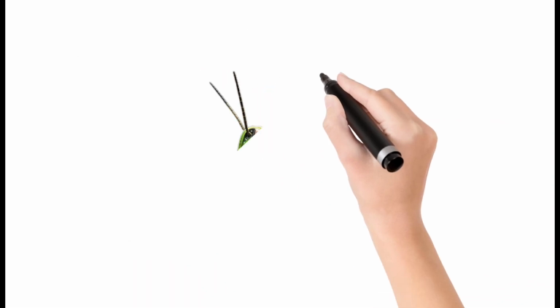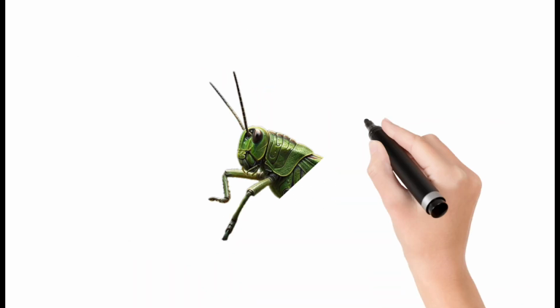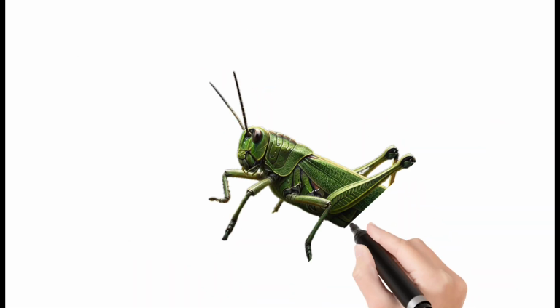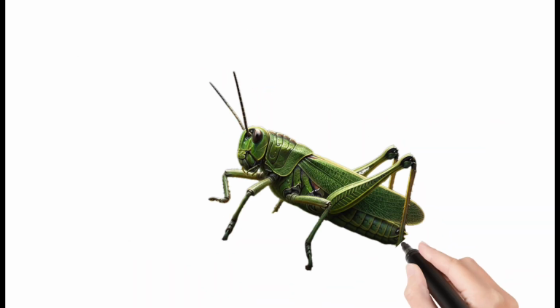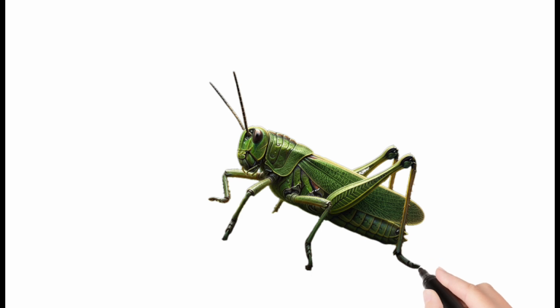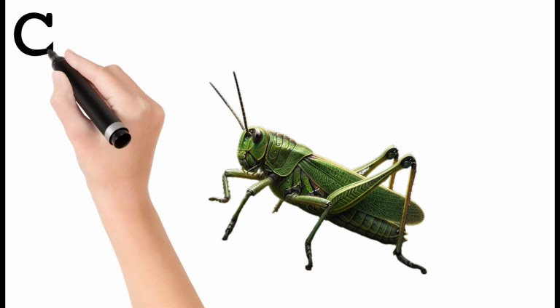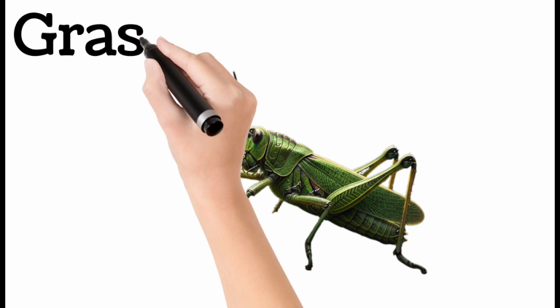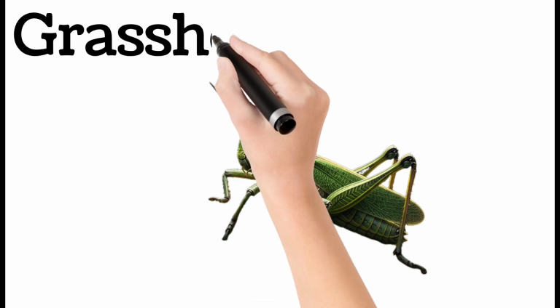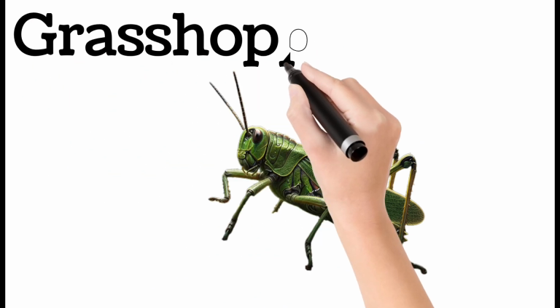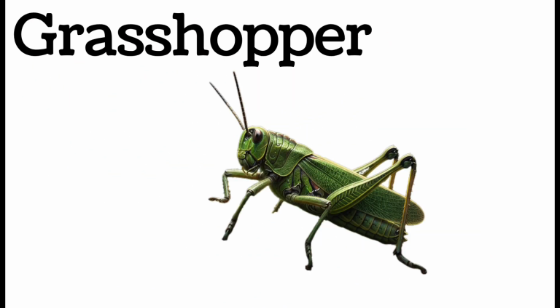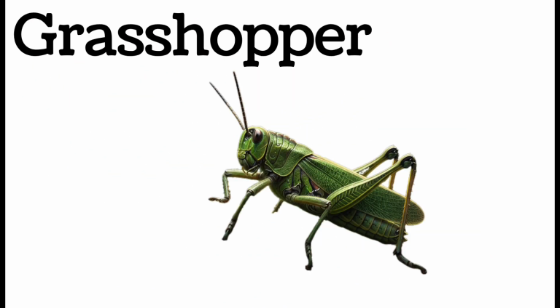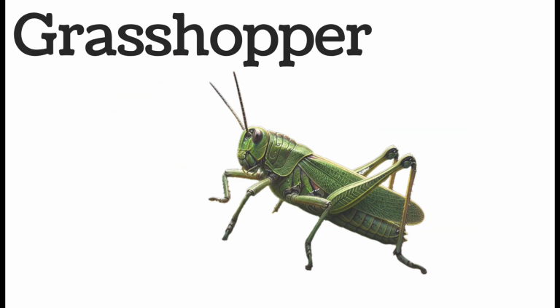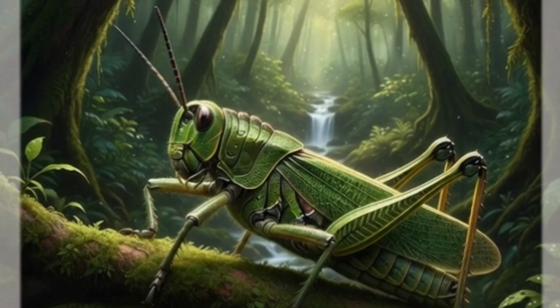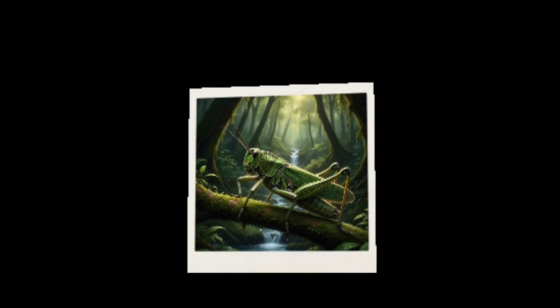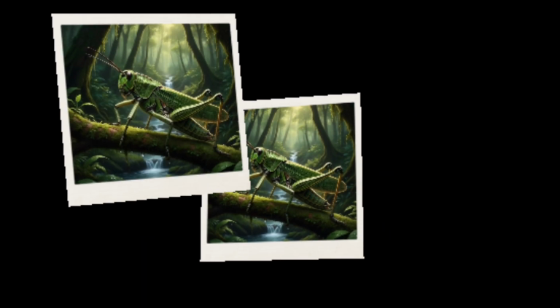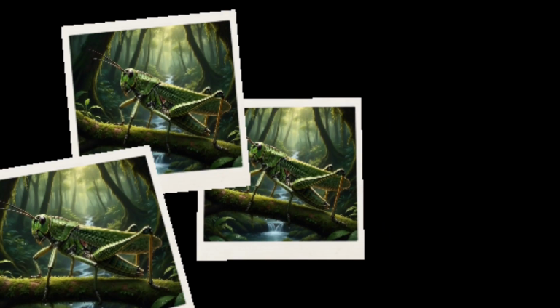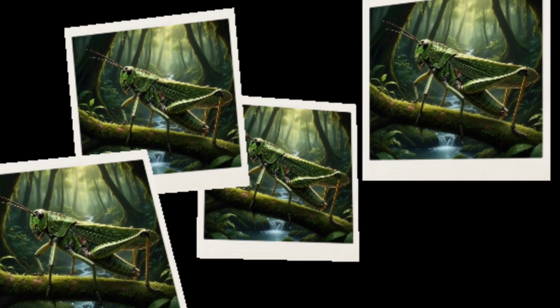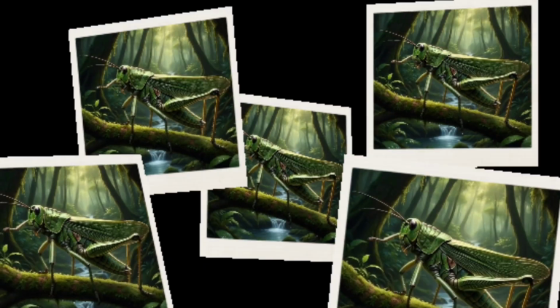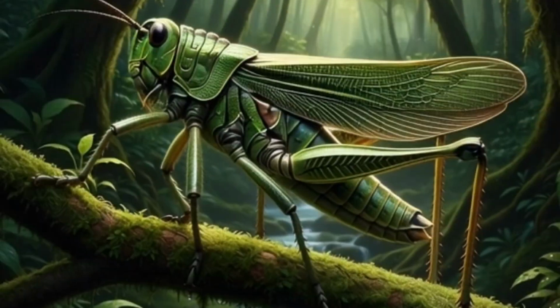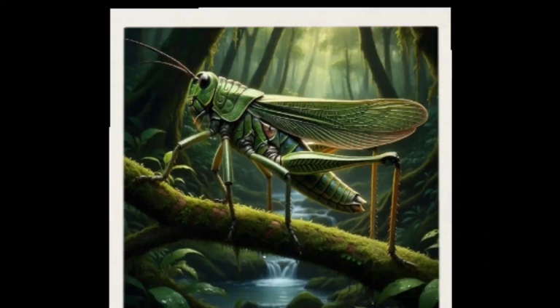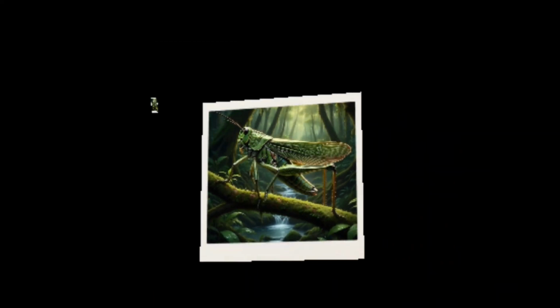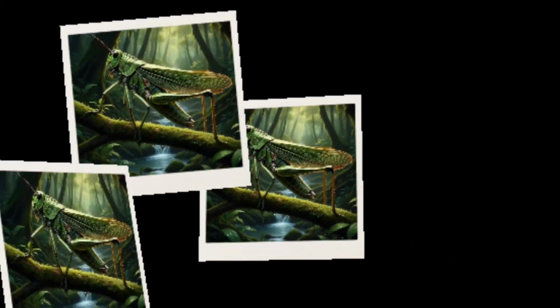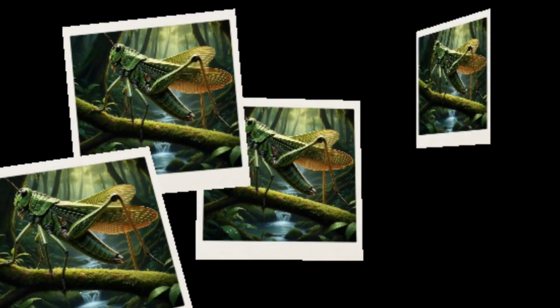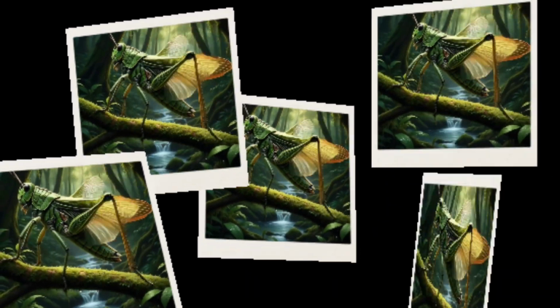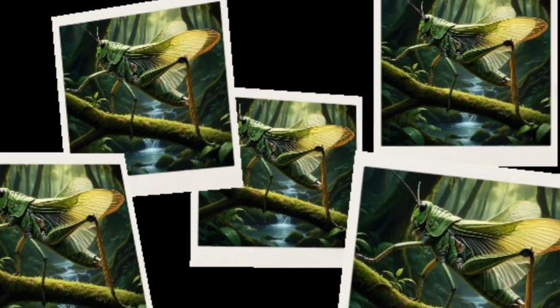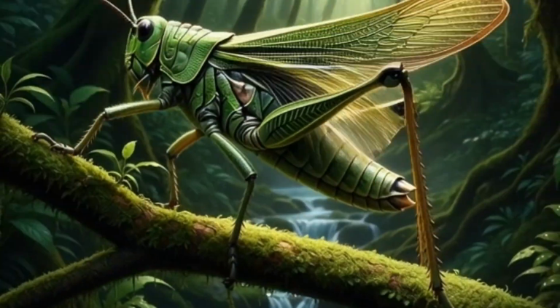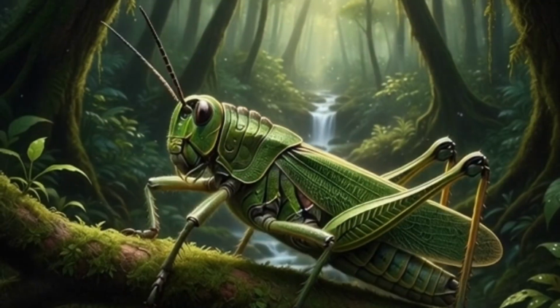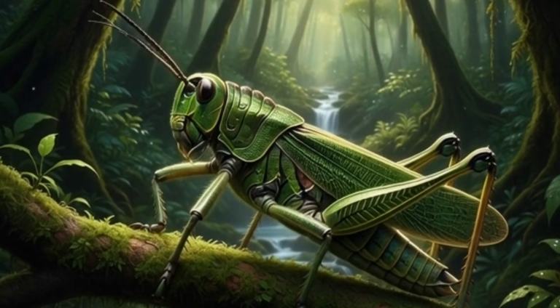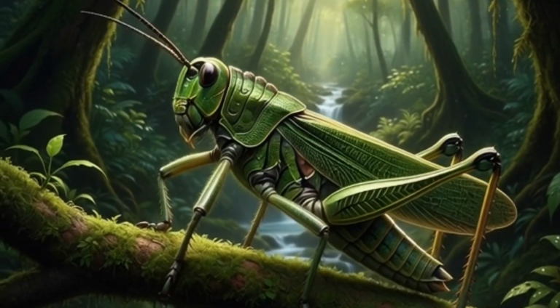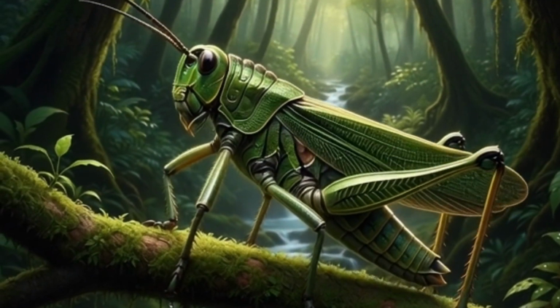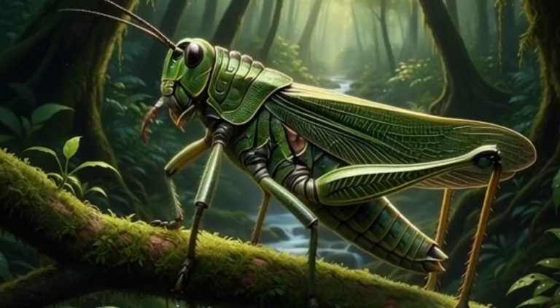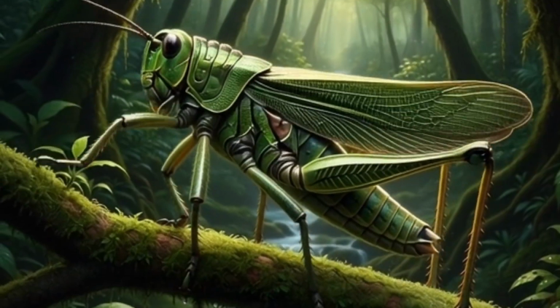Grasshopper. A green insect that jumps very high. Feeds on leaves and crops. Makes chirping sounds by rubbing wings. Commonly found in fields.